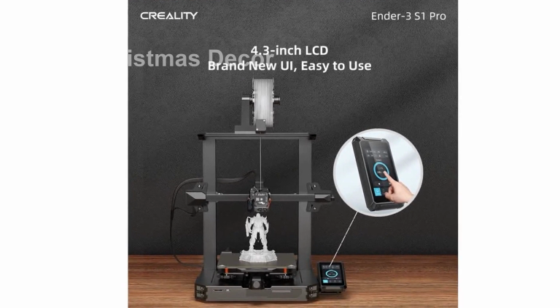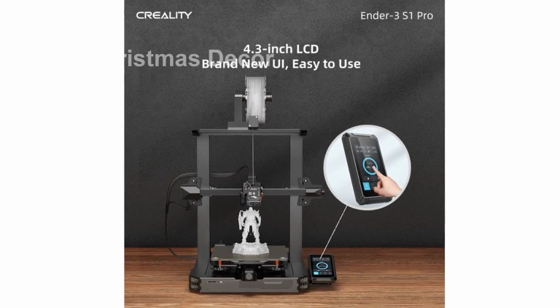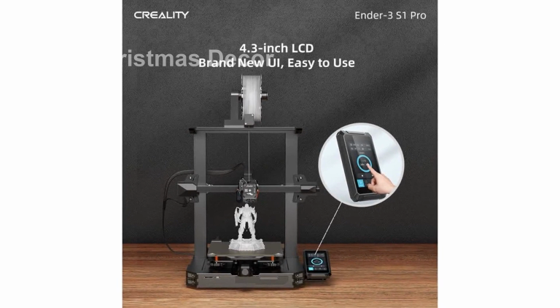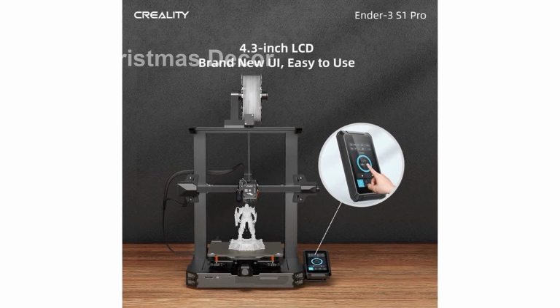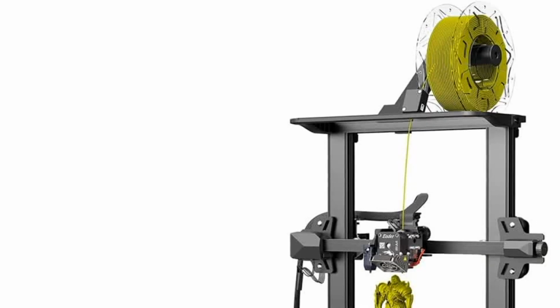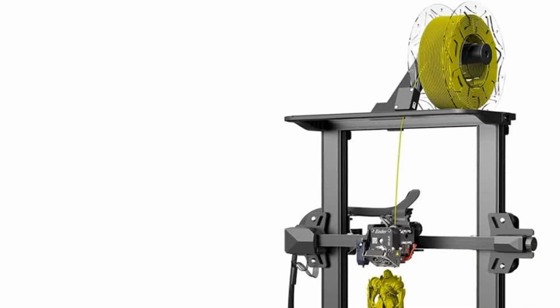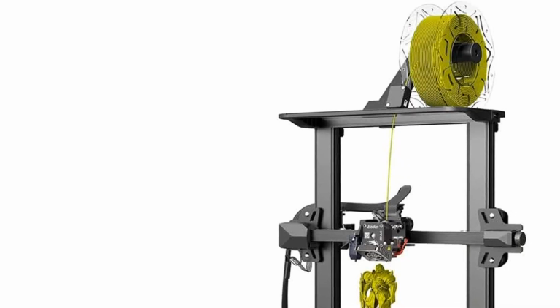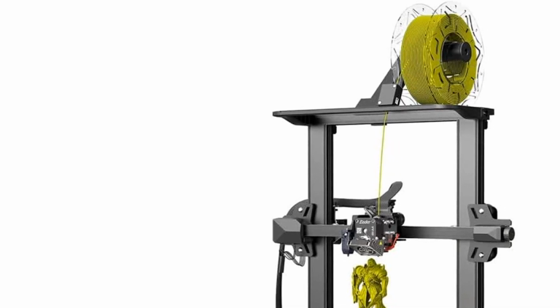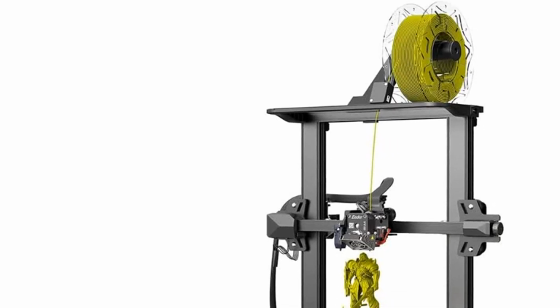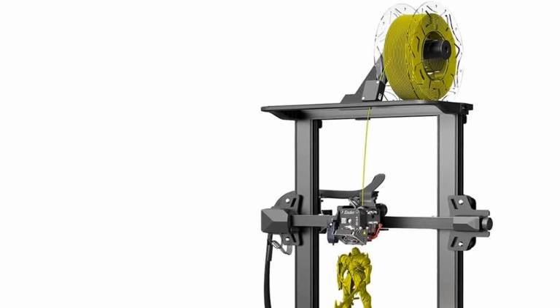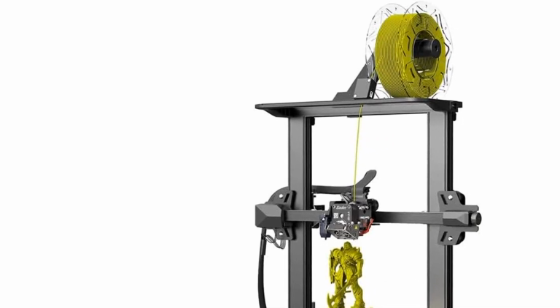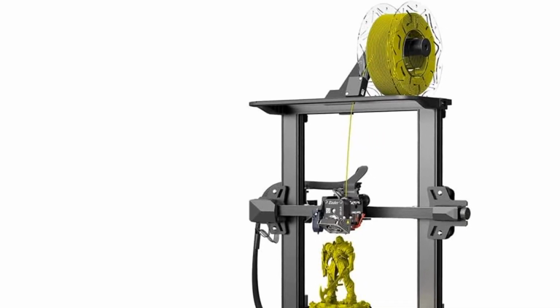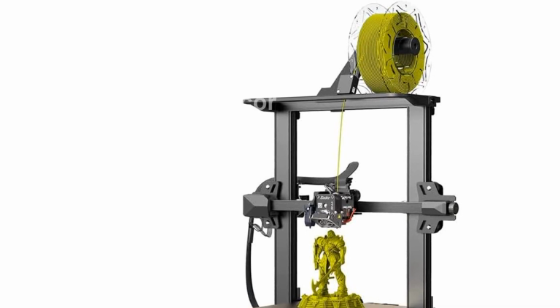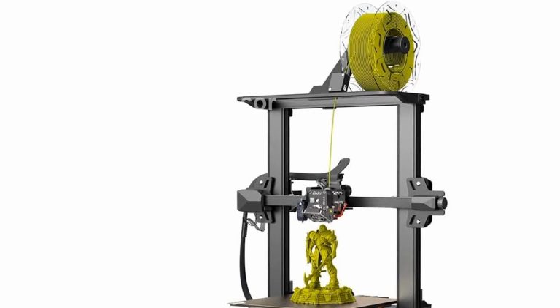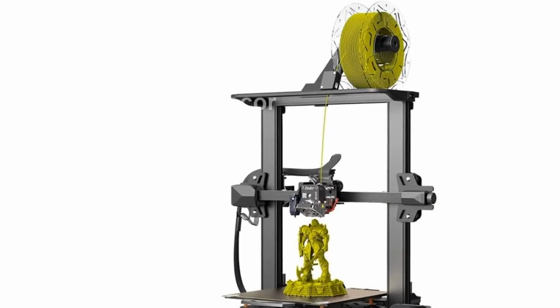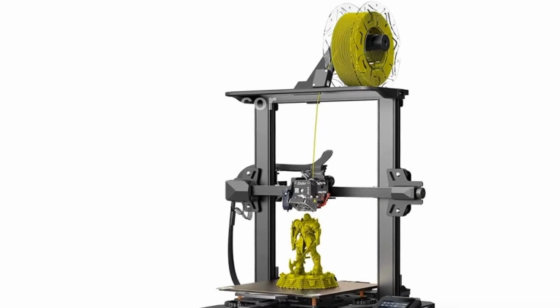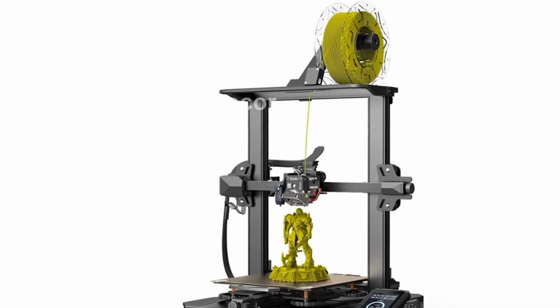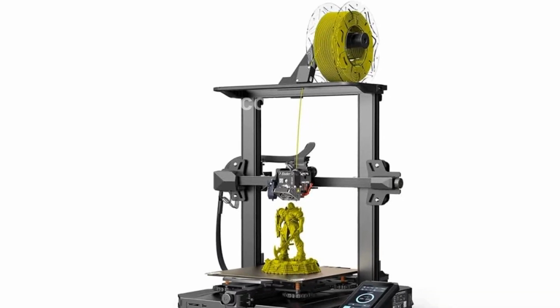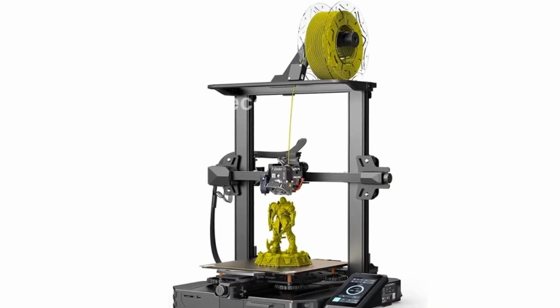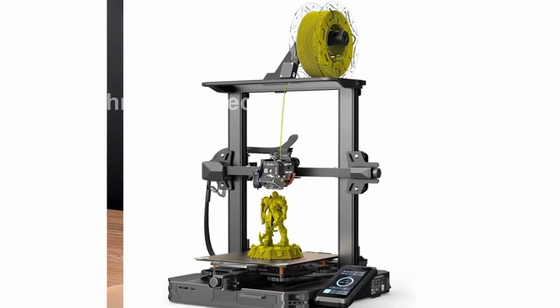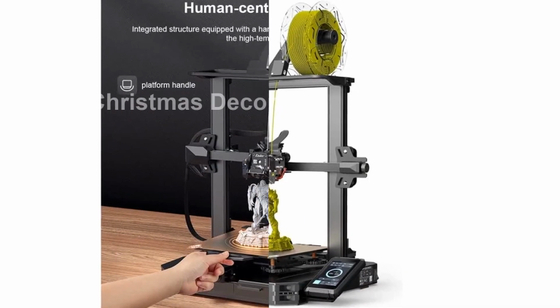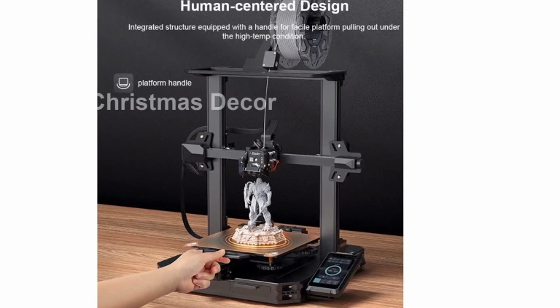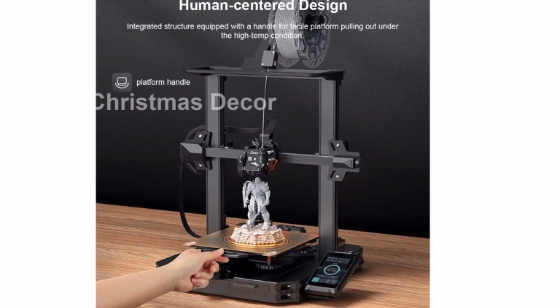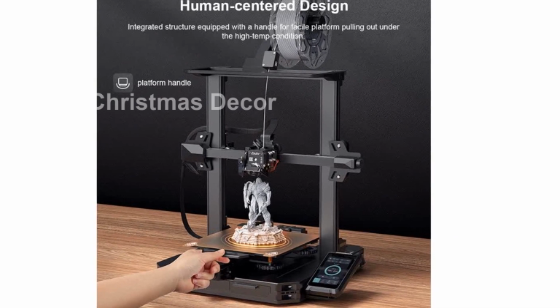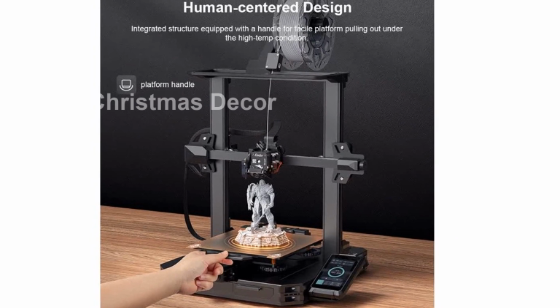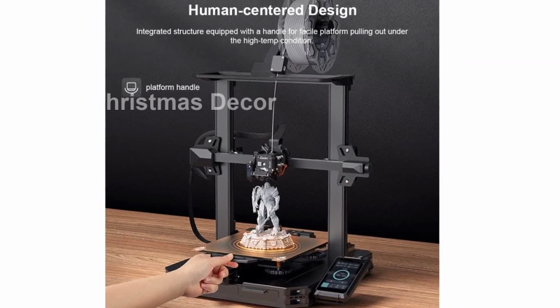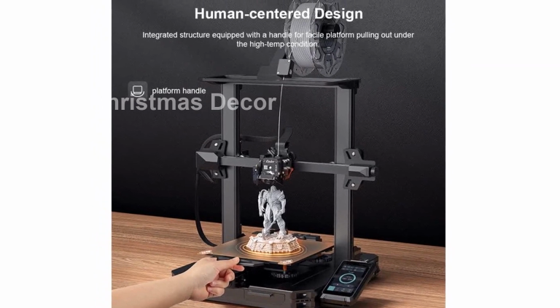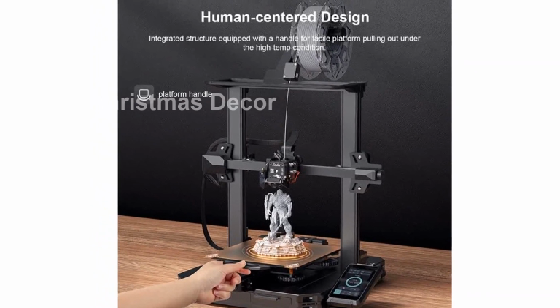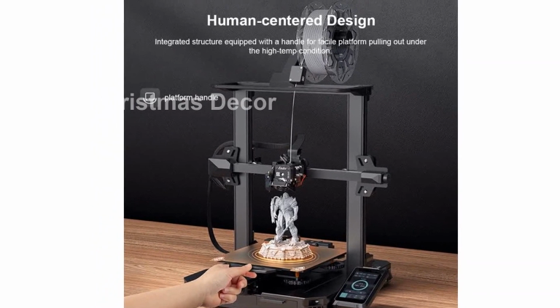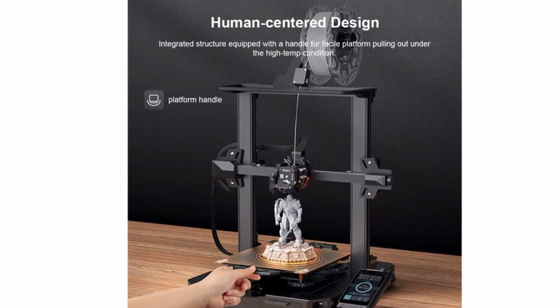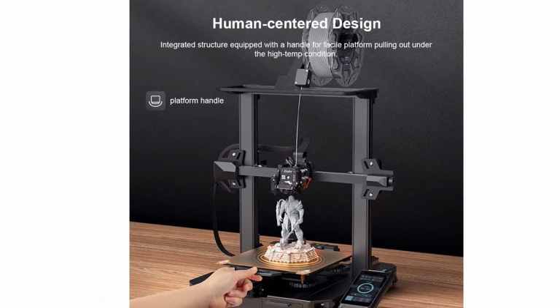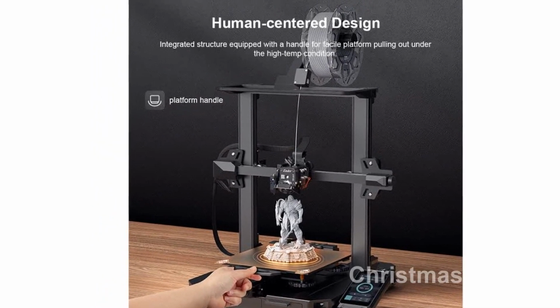Next, the Springsteel Pay Magnetic Build Plate ensures excellent adhesion to your printed models, while also allowing for fast heating of the heat bed. It's not only durable but also flexible, making it easy to remove your printed models with just a slight bend.